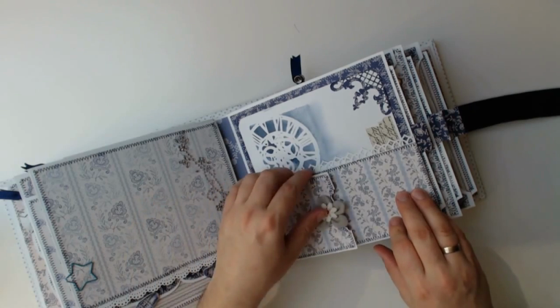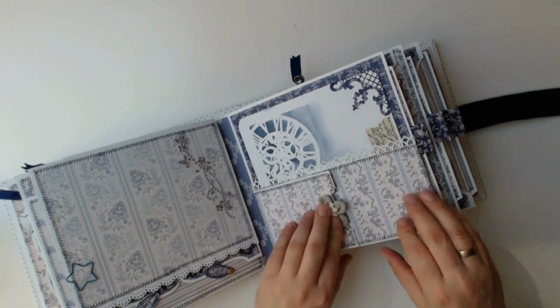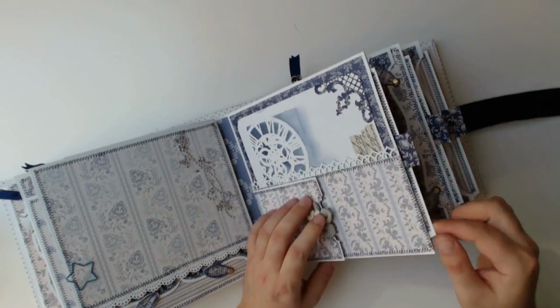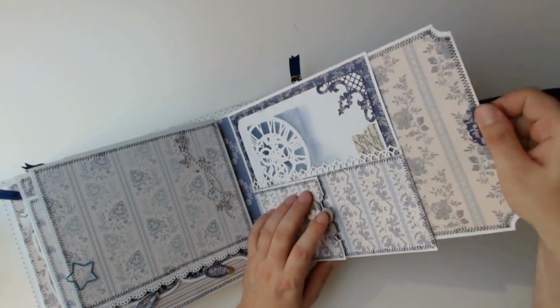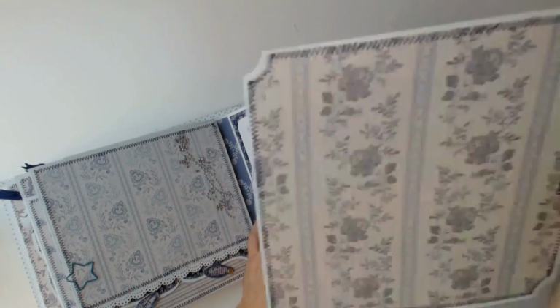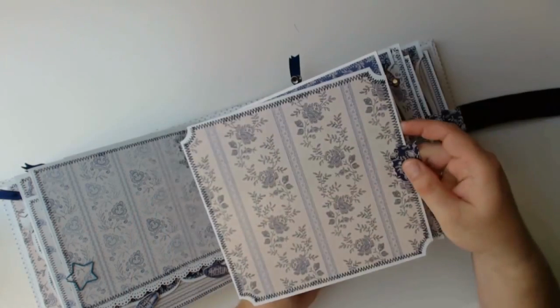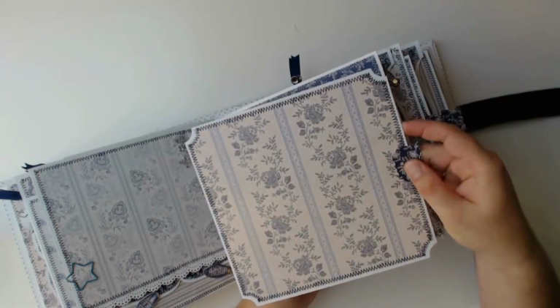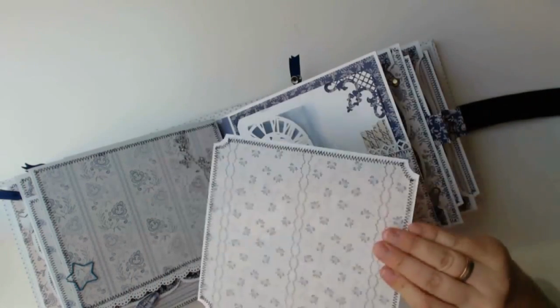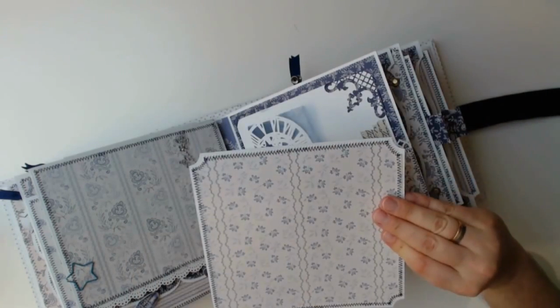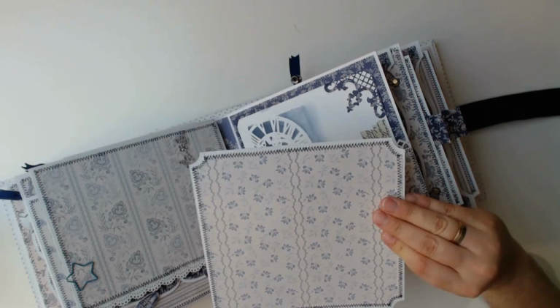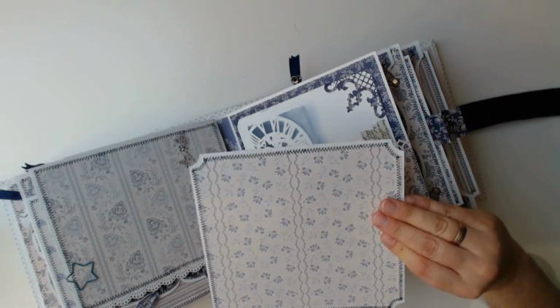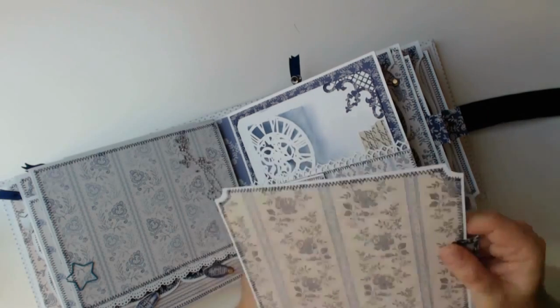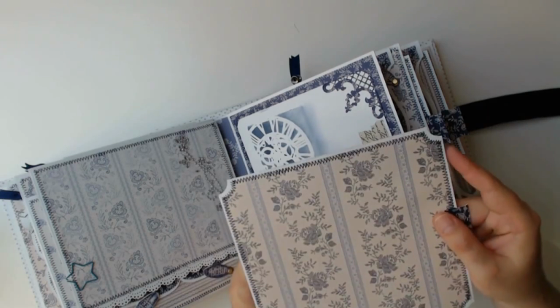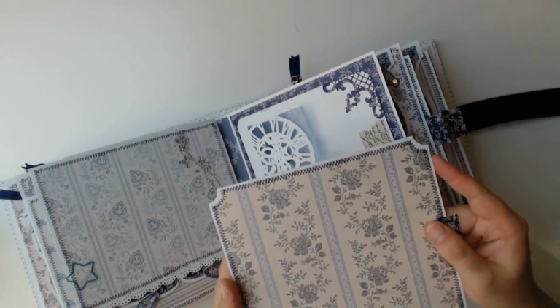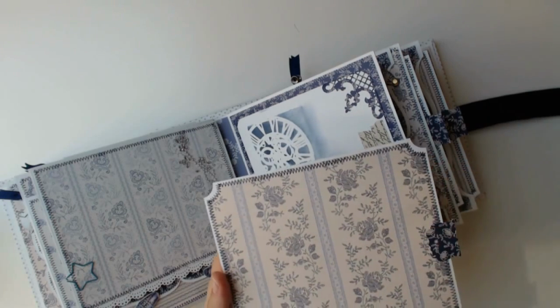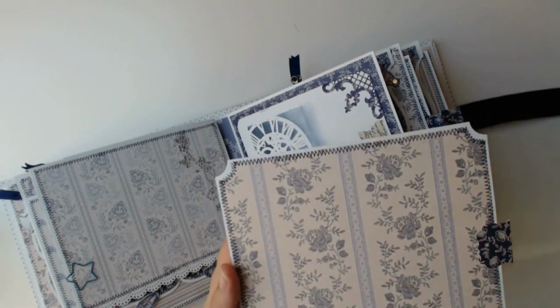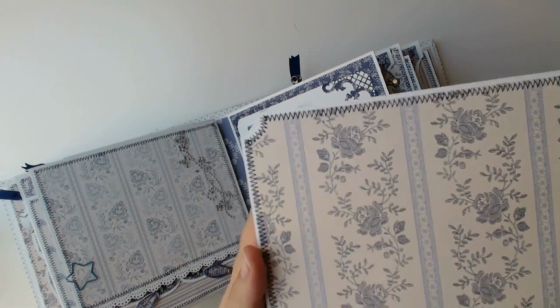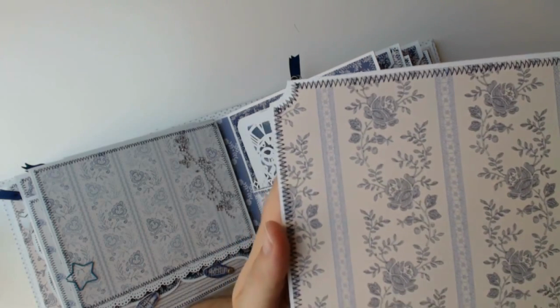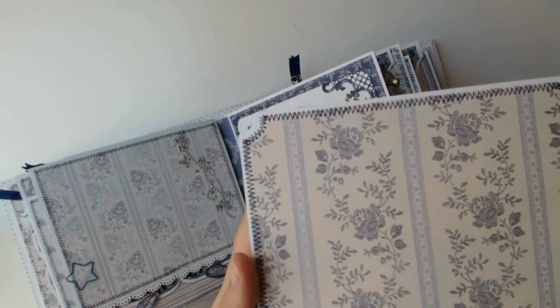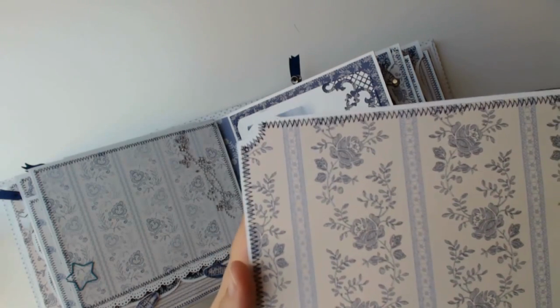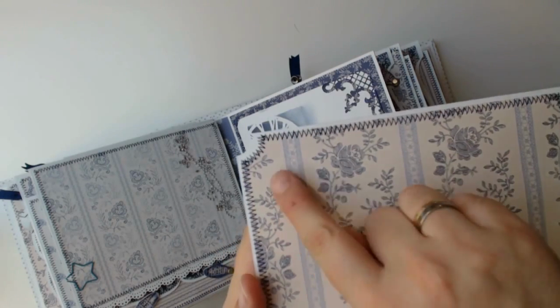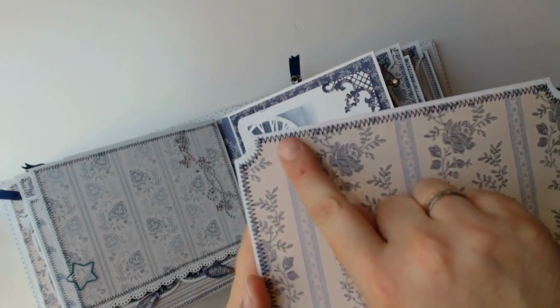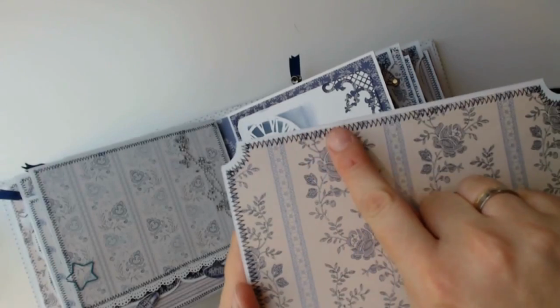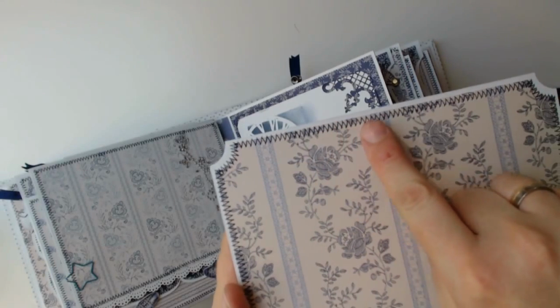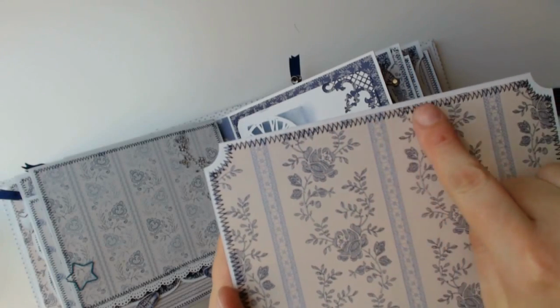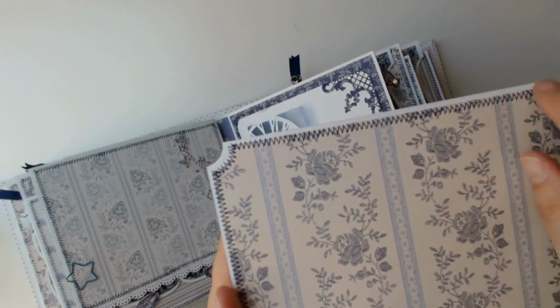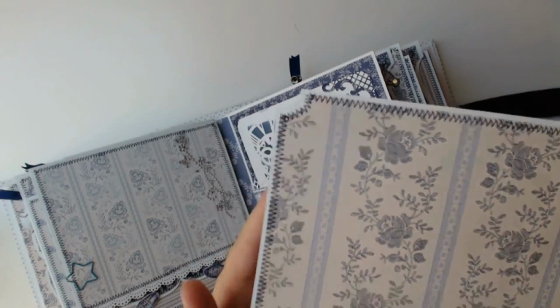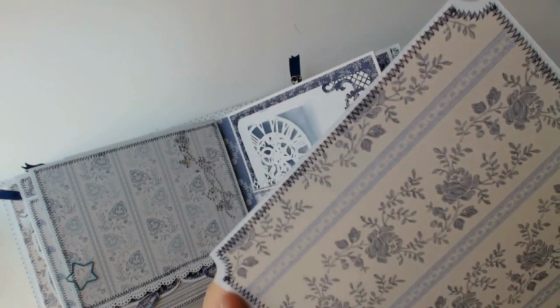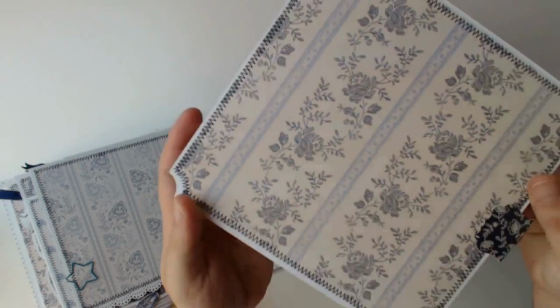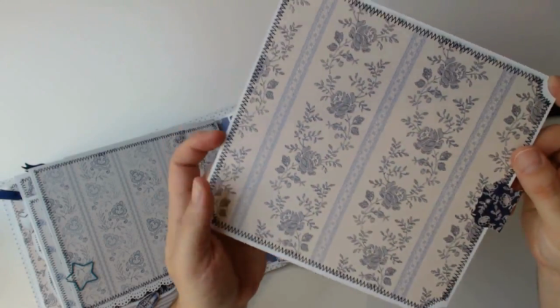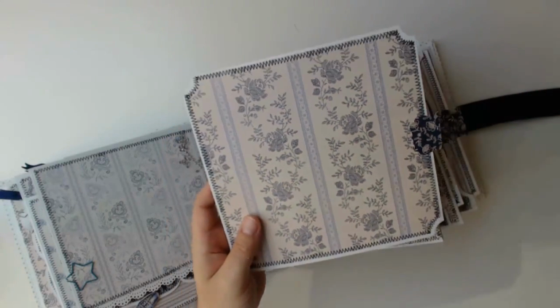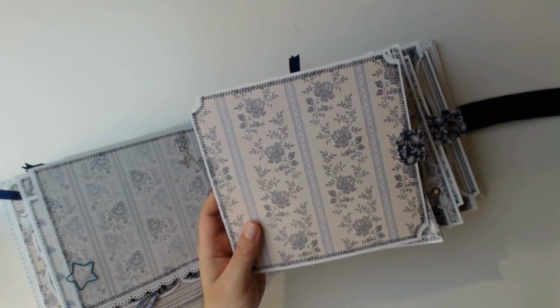And of course another photo mat in the side pocket. But this time I want to take the opportunity to show you that each of the pages in this album is stitched to build up a very special look.